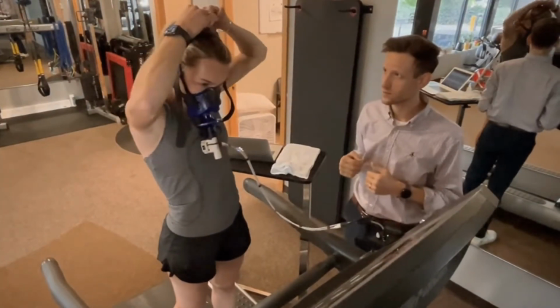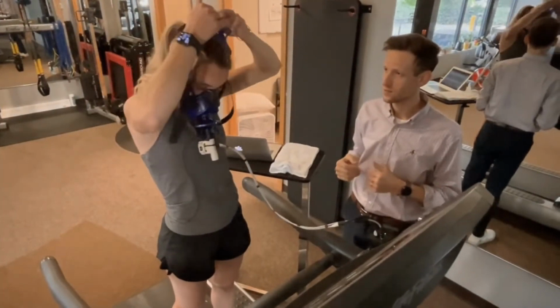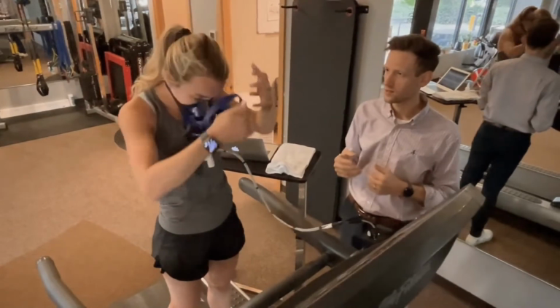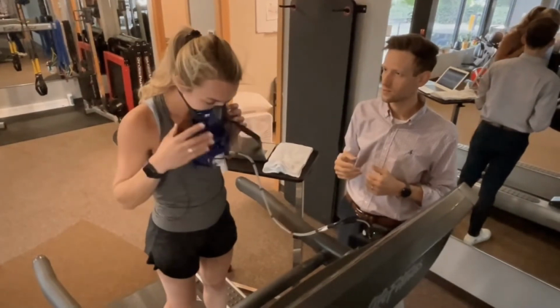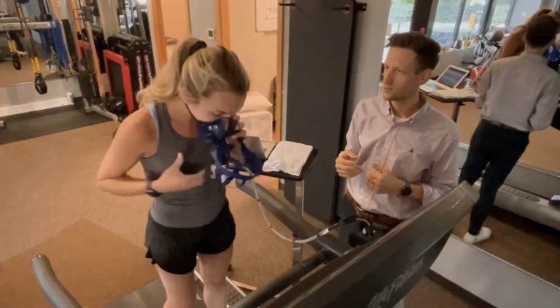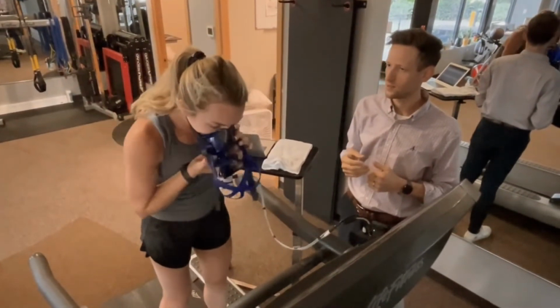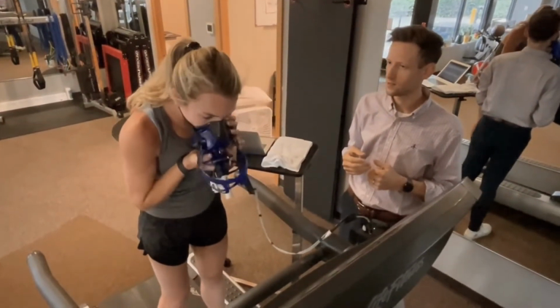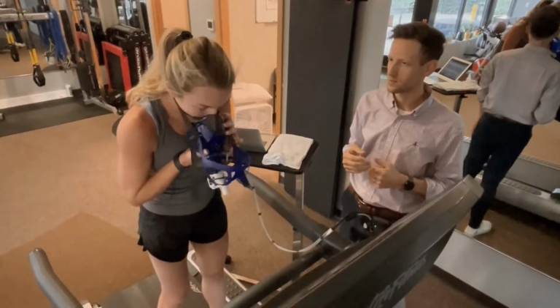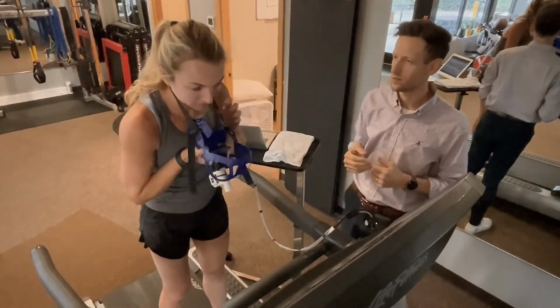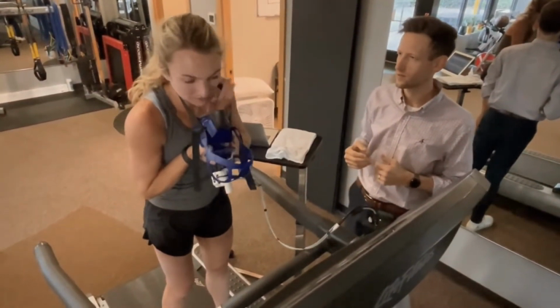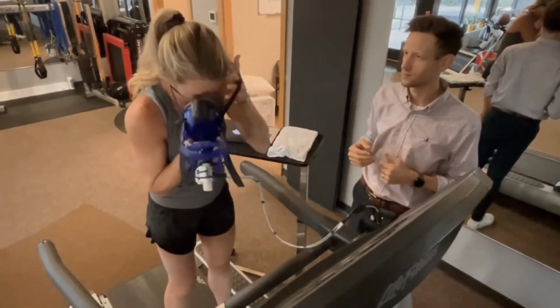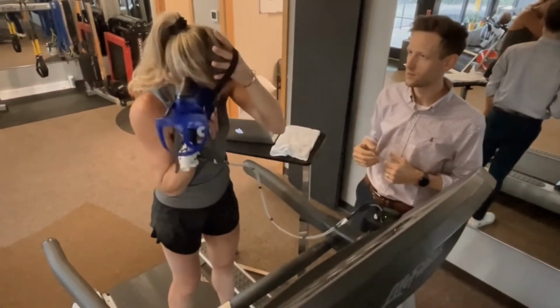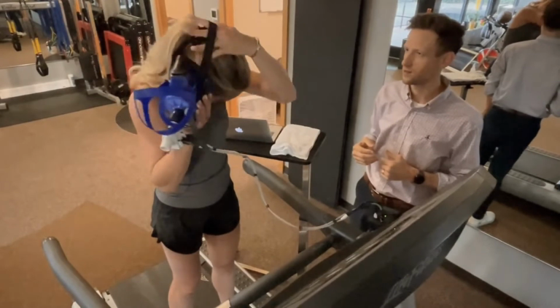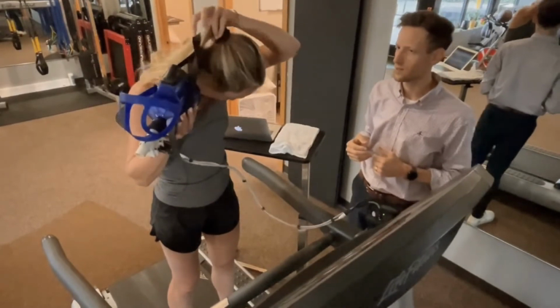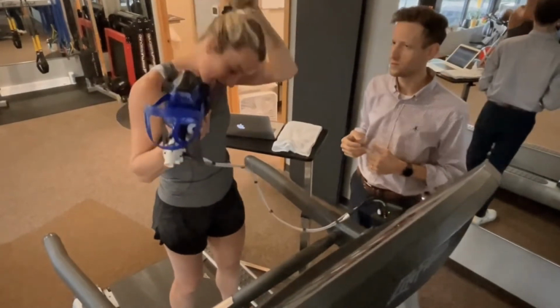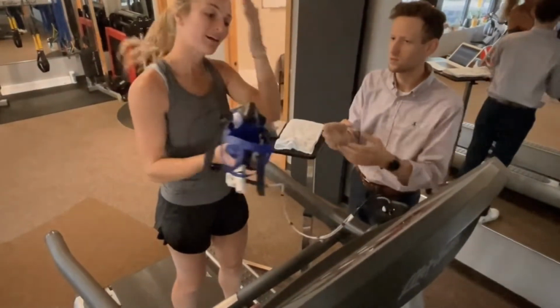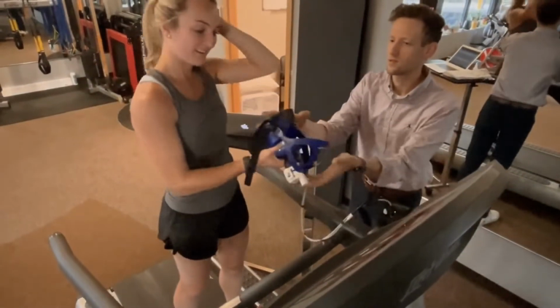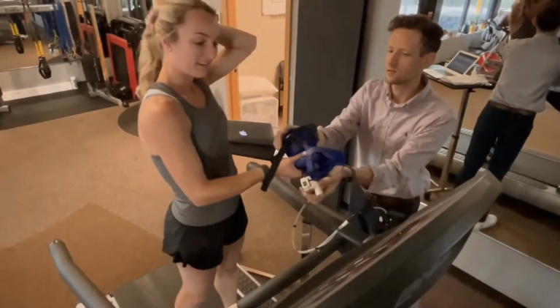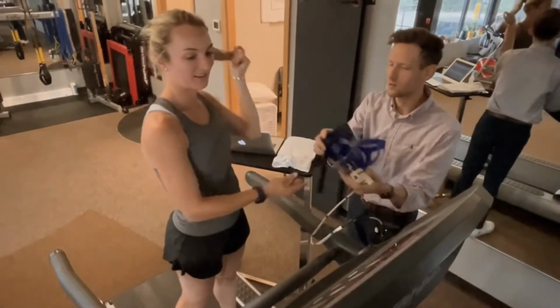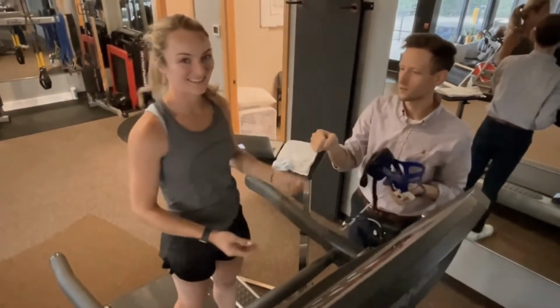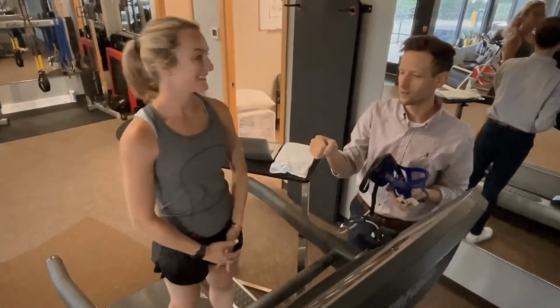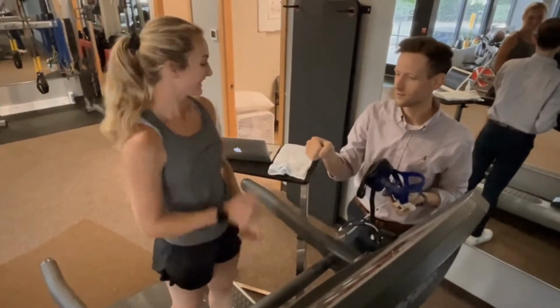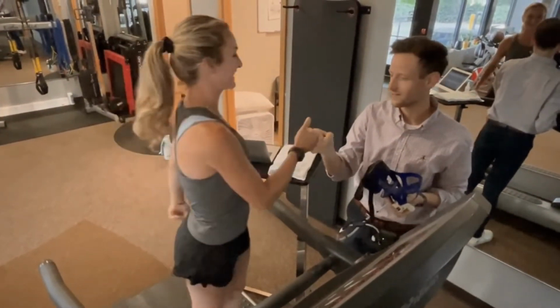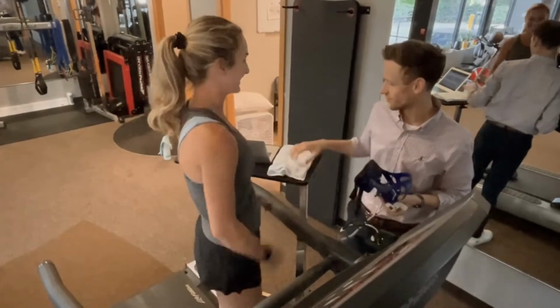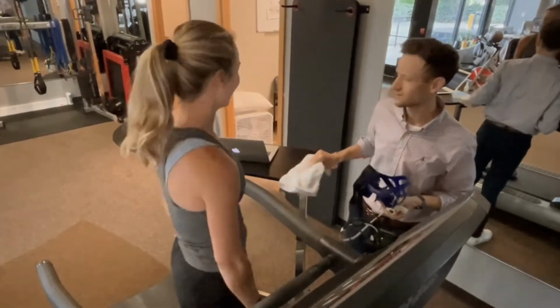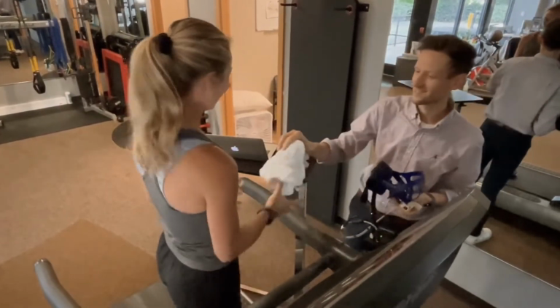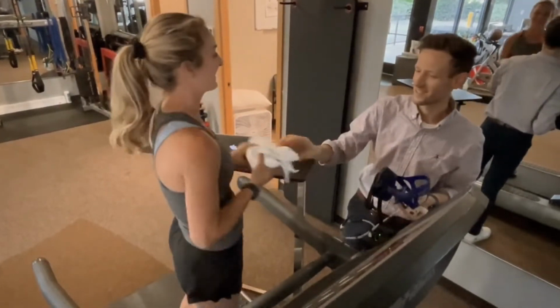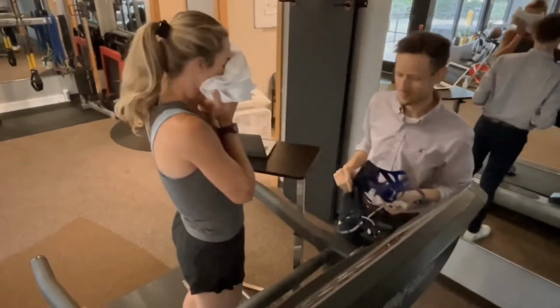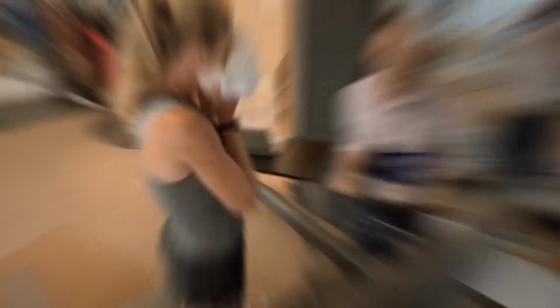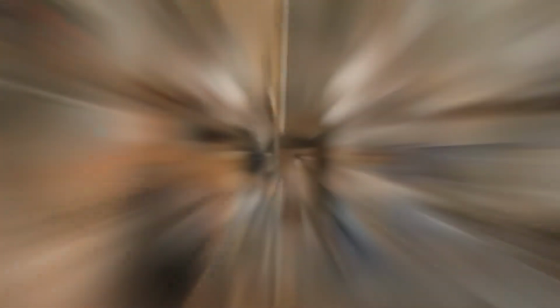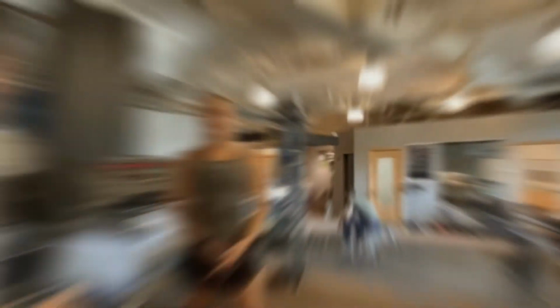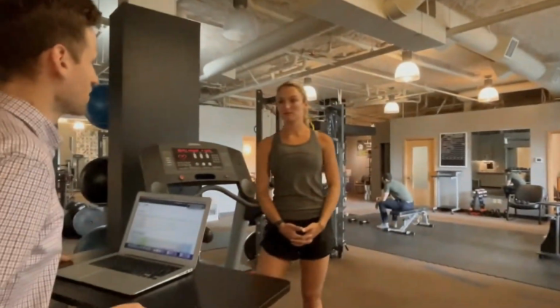Finally, after the recovery phase is over, the test will be considered complete and the mask will be carefully removed. At this point, you will be free to grab a drink, some fresh air, a towel — whatever you need to do prior to us going over an initial review of the data.